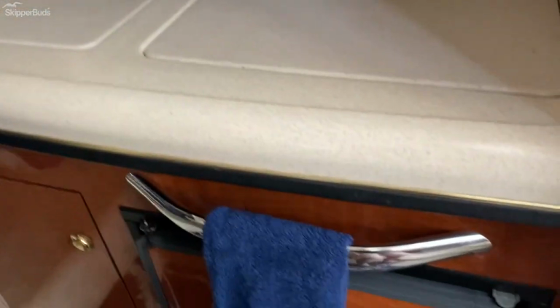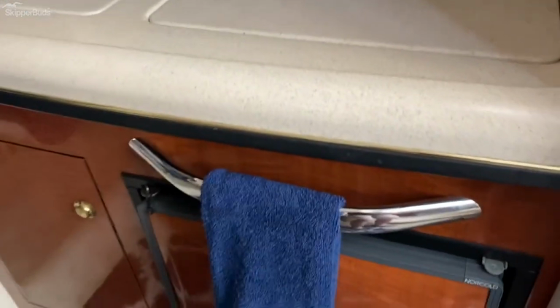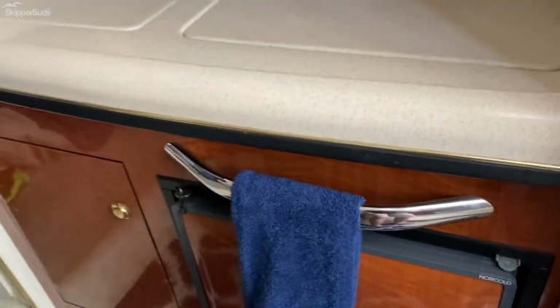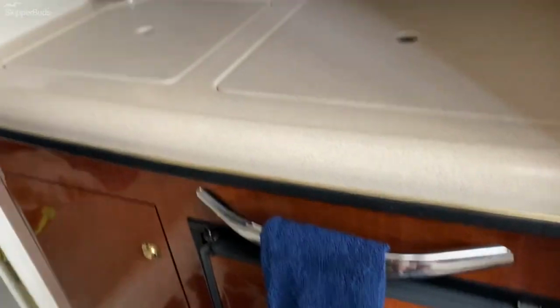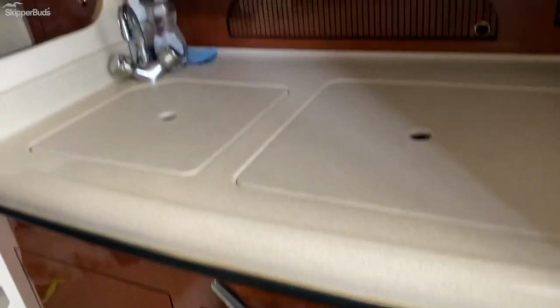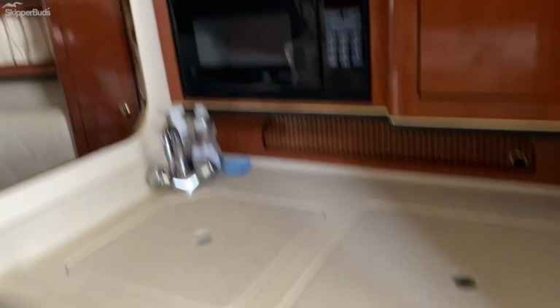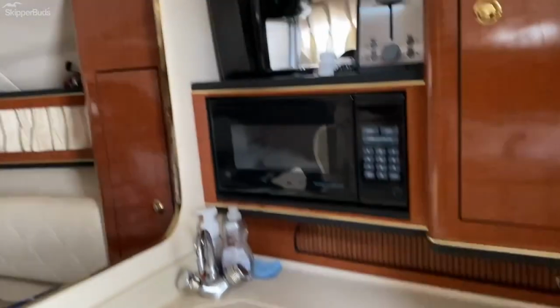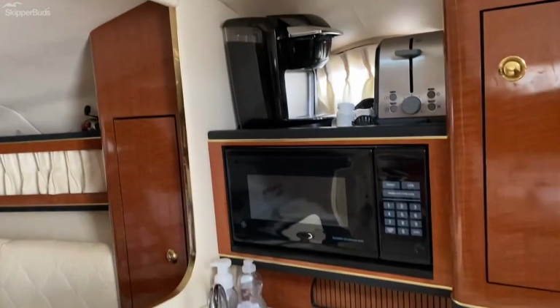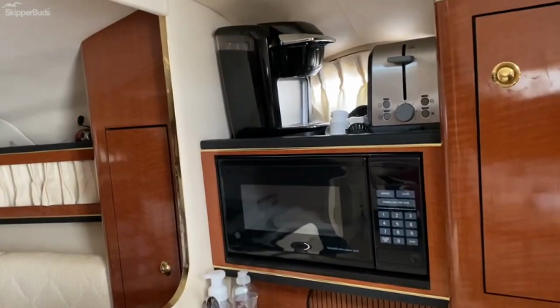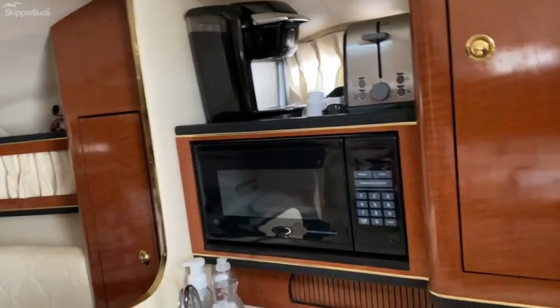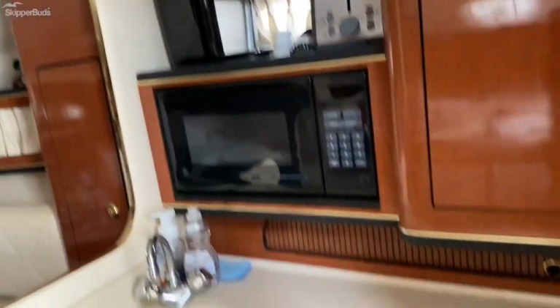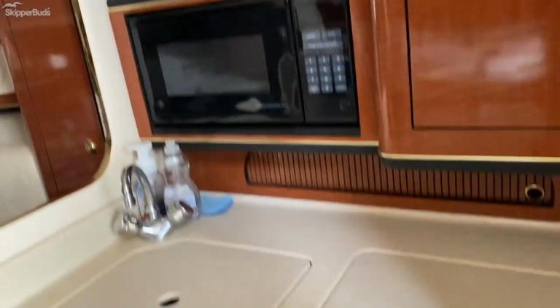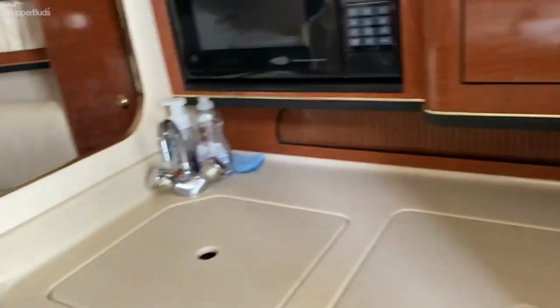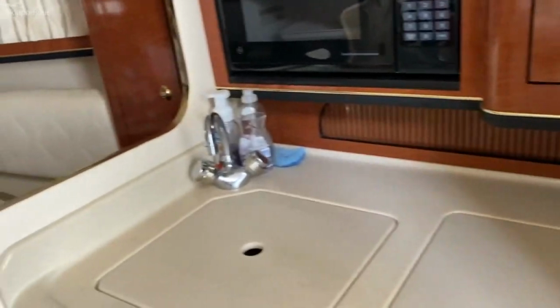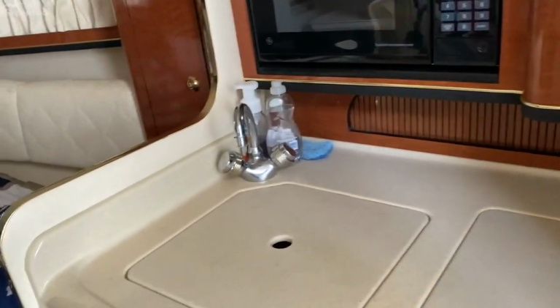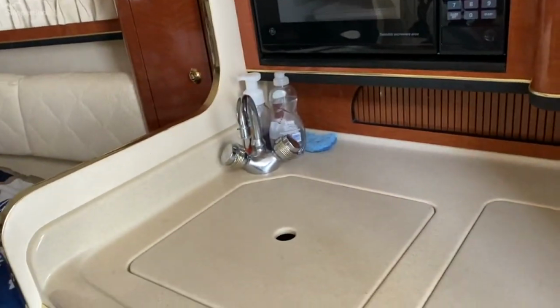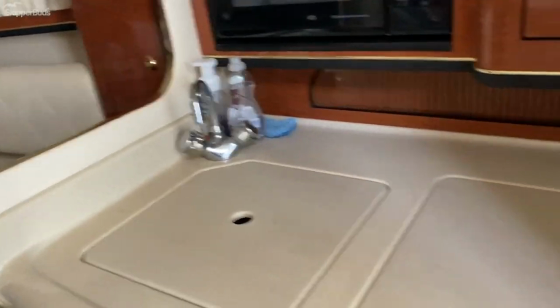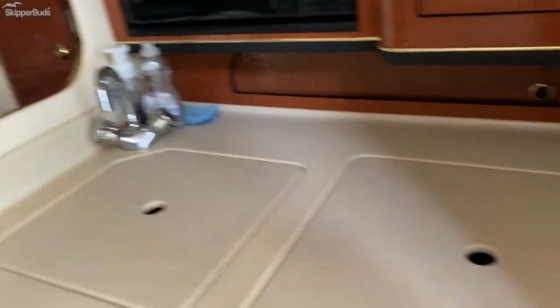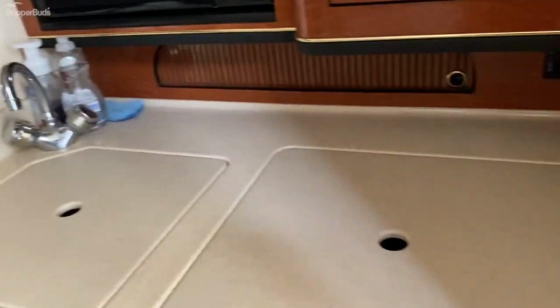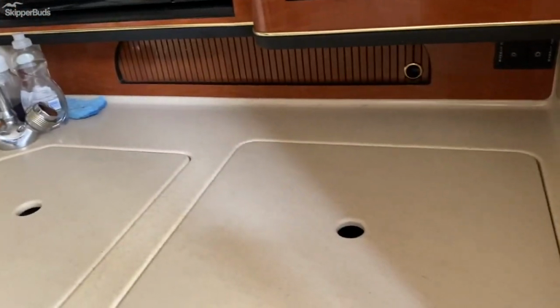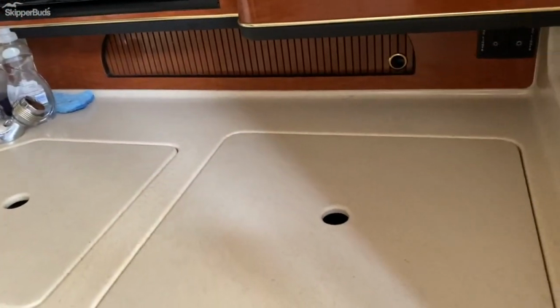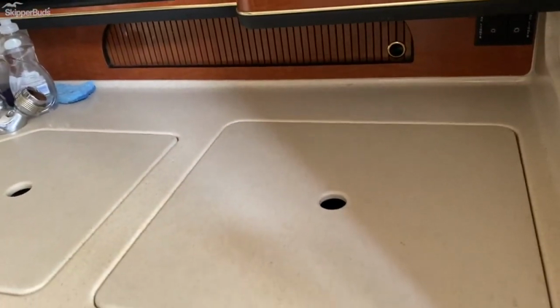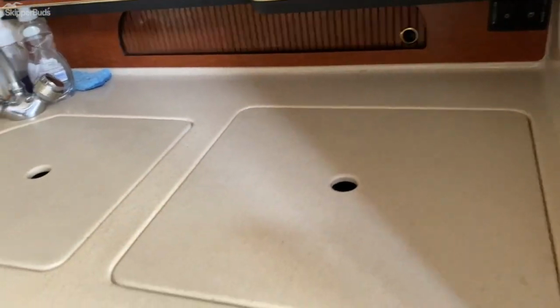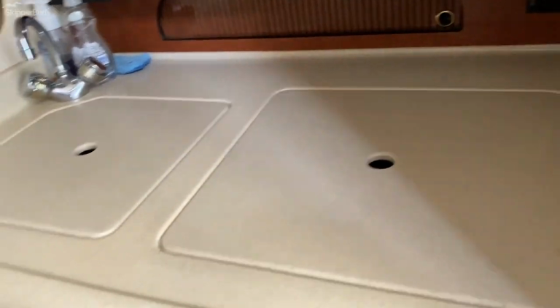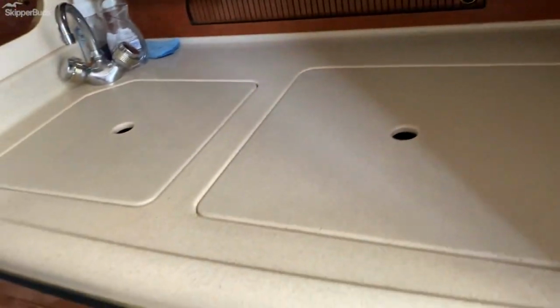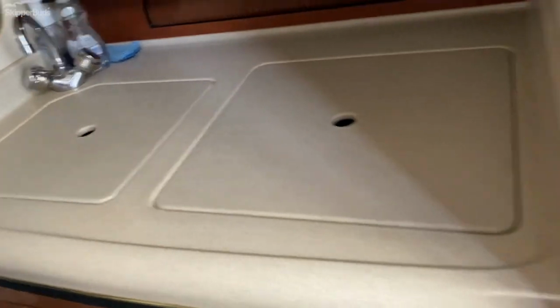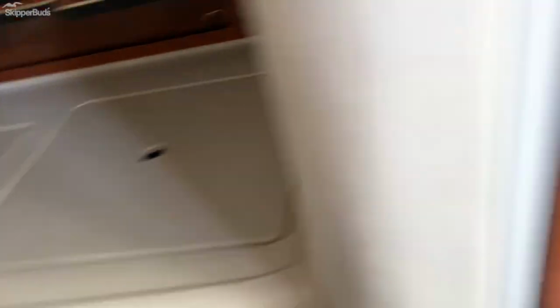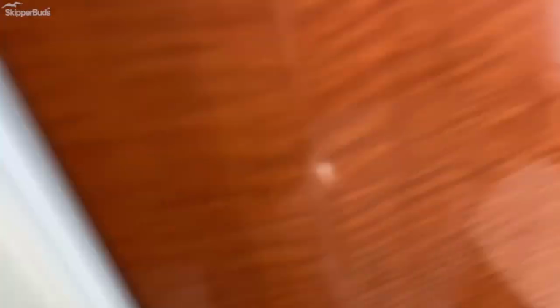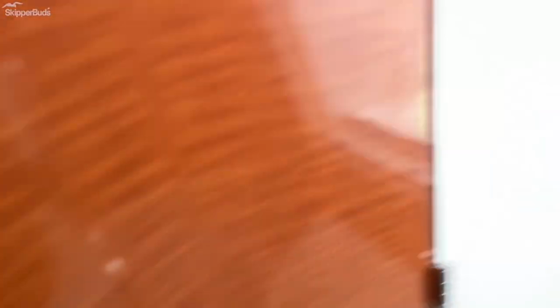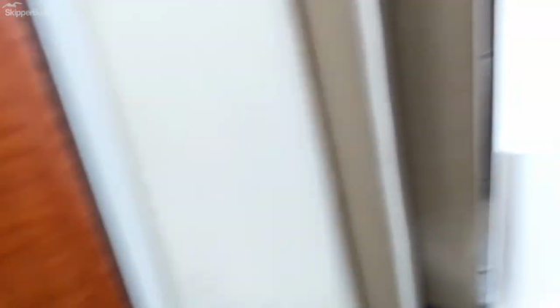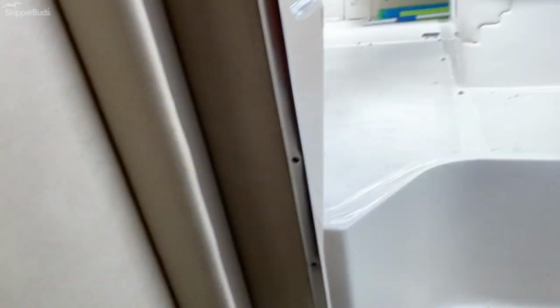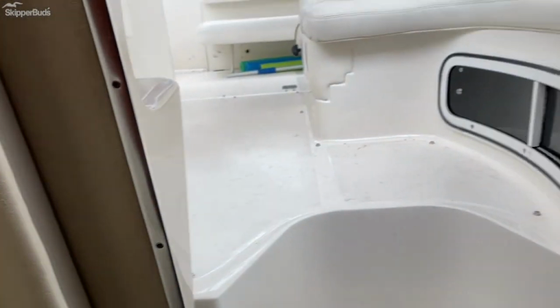Fridge, microwave, sink, cooktop. Very functional boat.